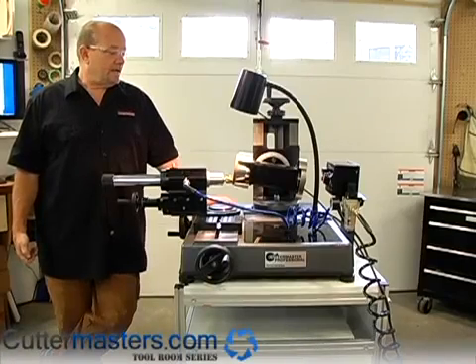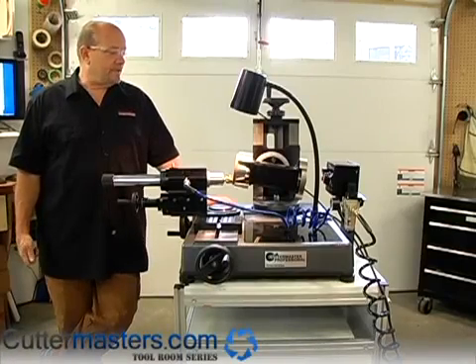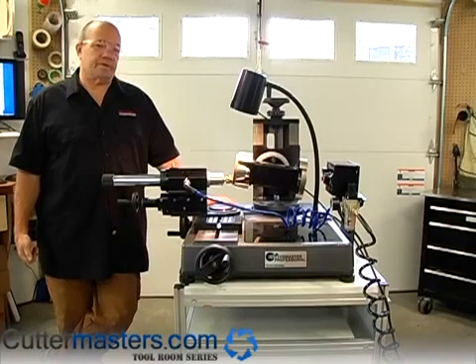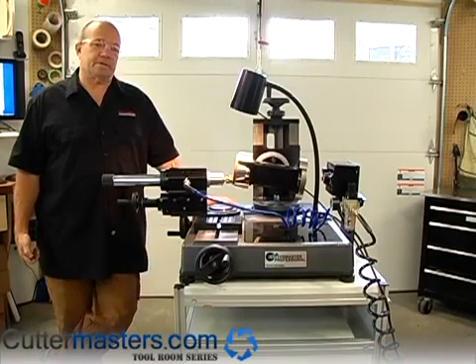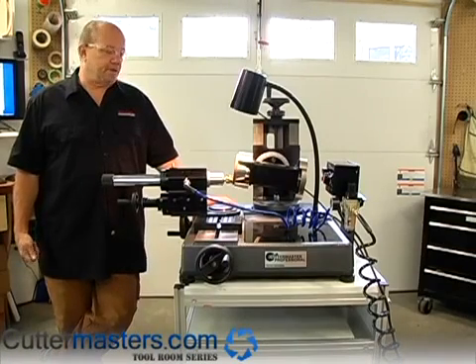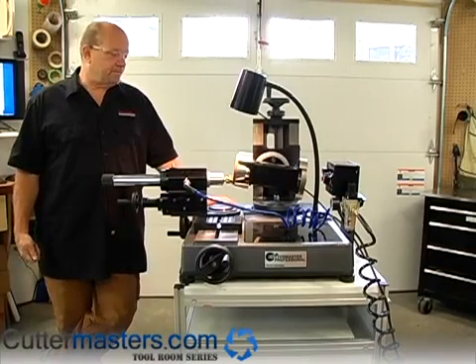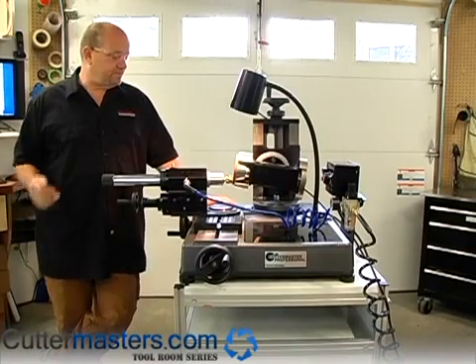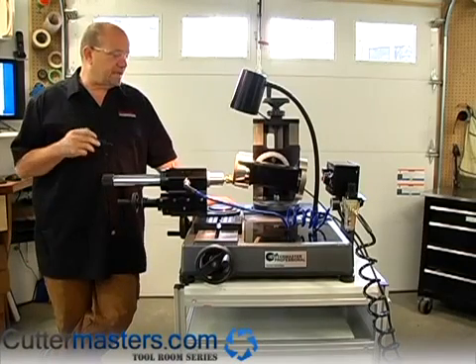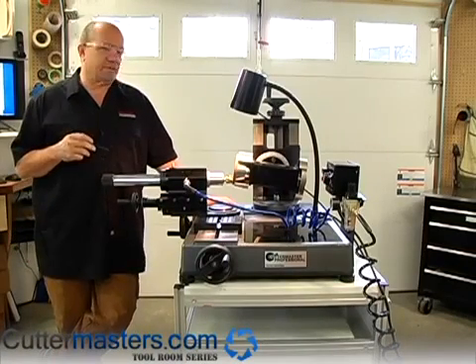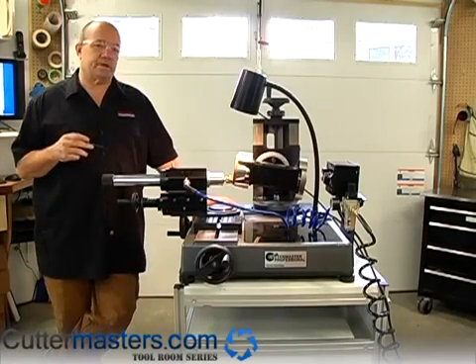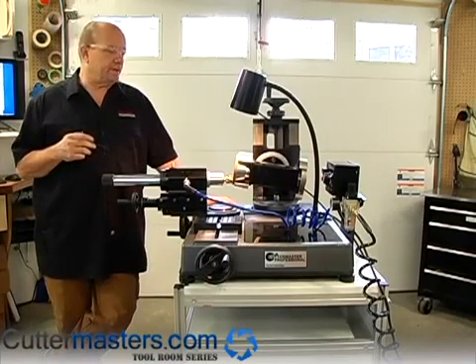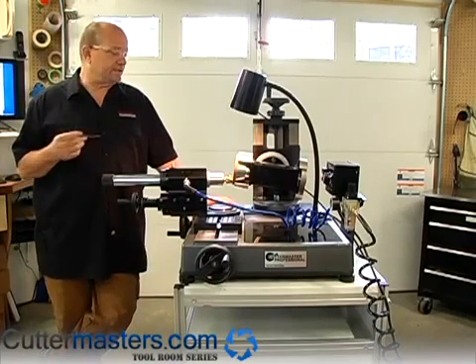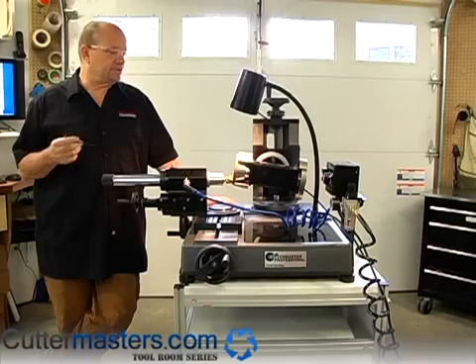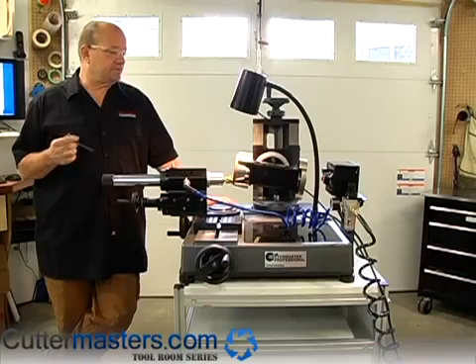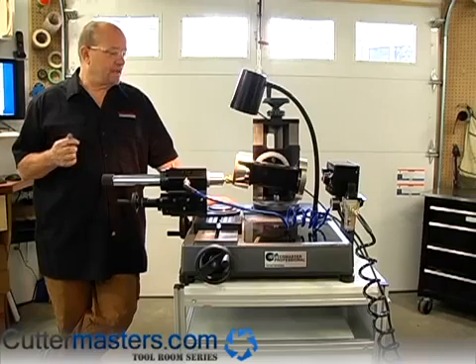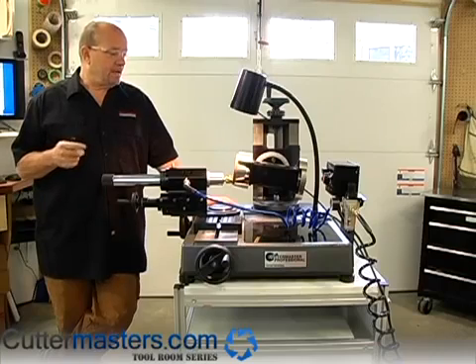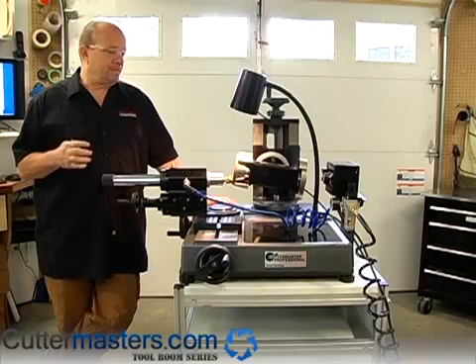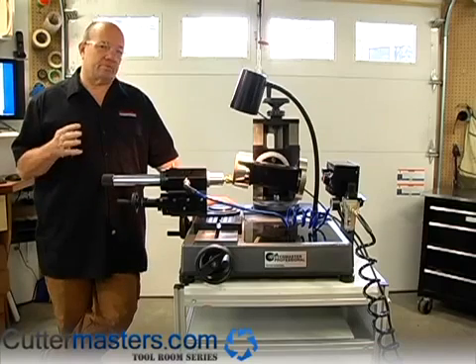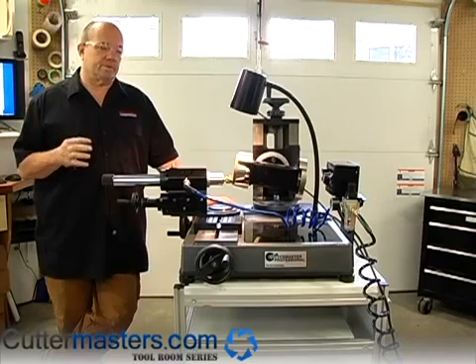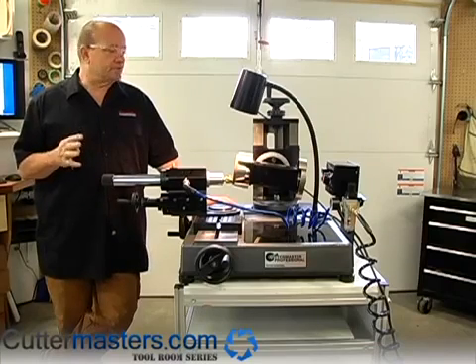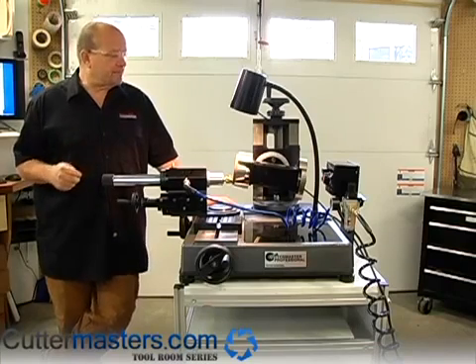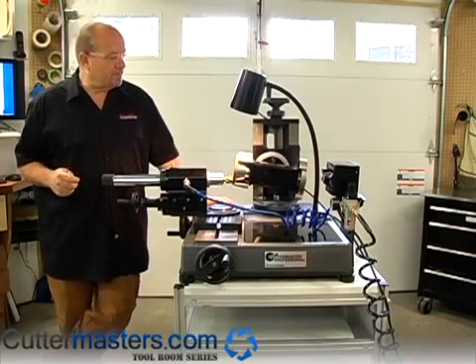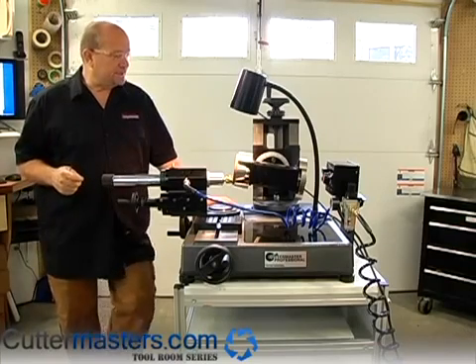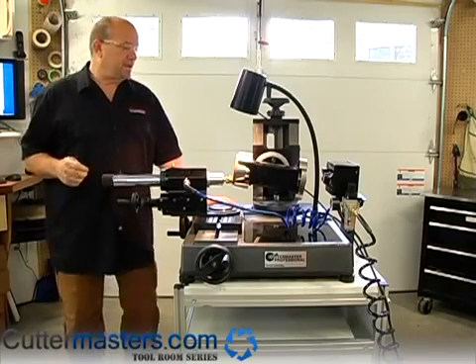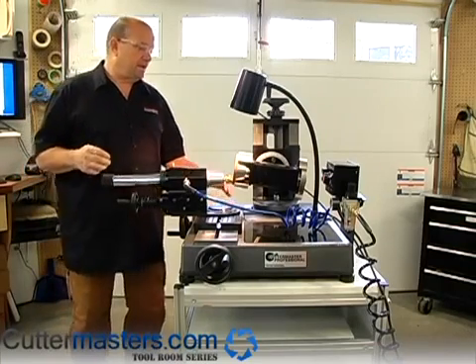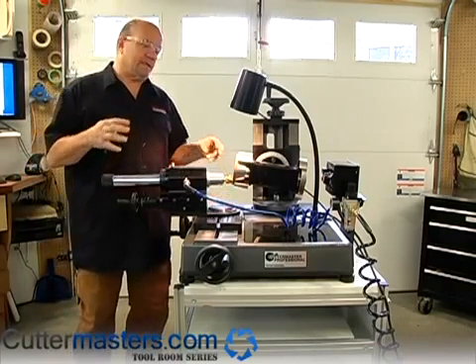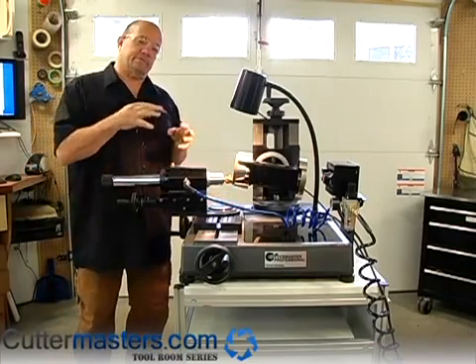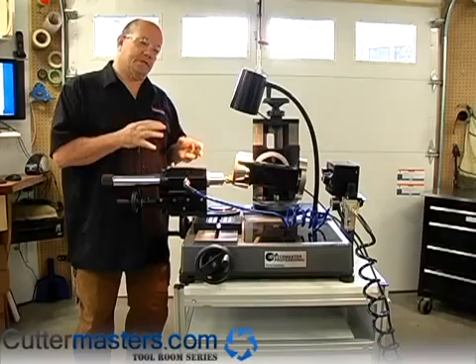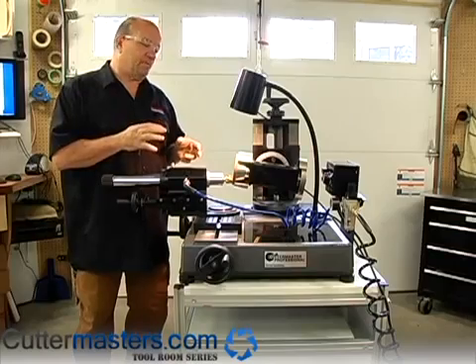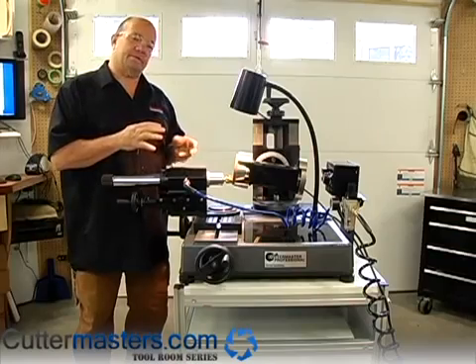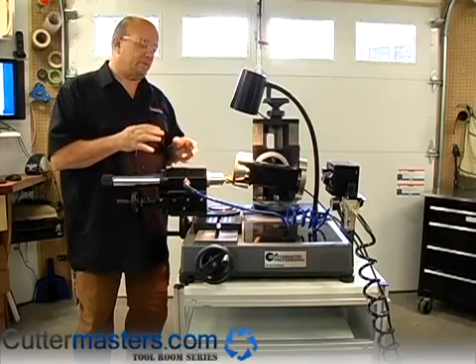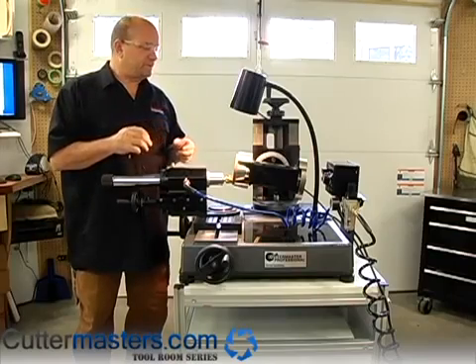Hi everybody, Jeff at Cuttermasters here. Today we're going to show you how to grind the end of a six flute tool. The approach is kind of important because a lot of times the flutes can get in the way because of the wheel geometry.